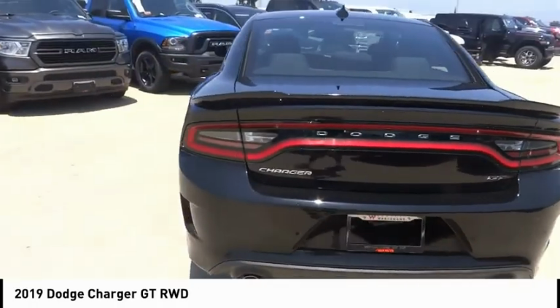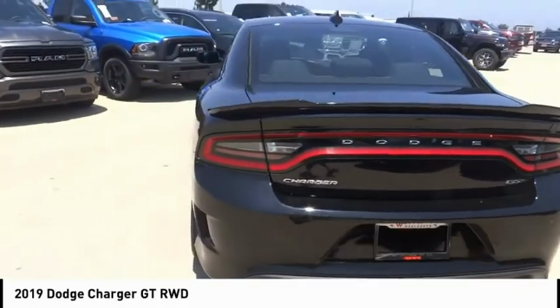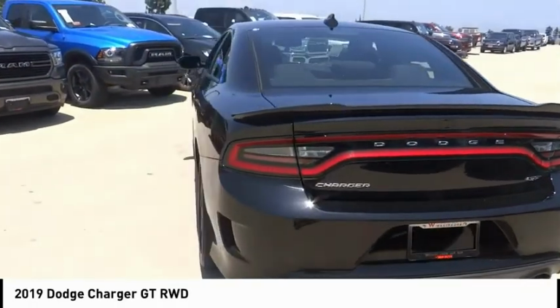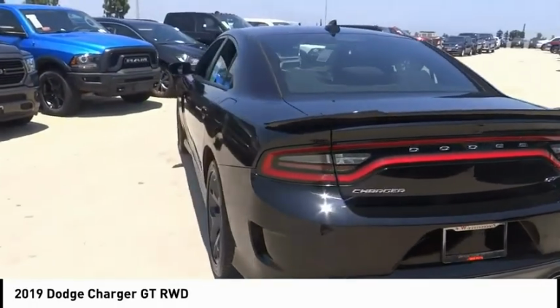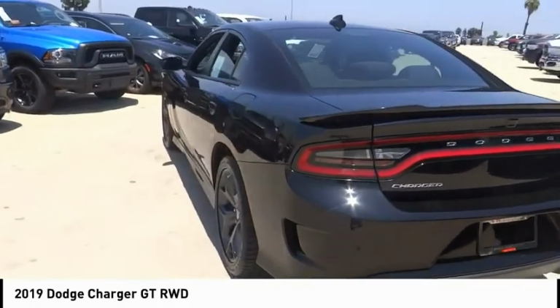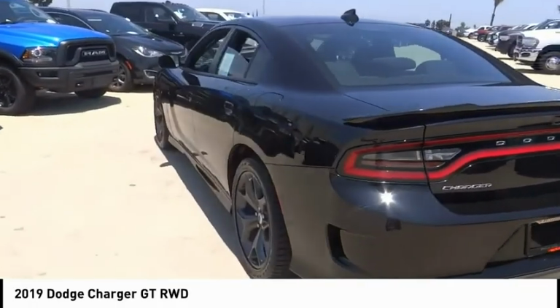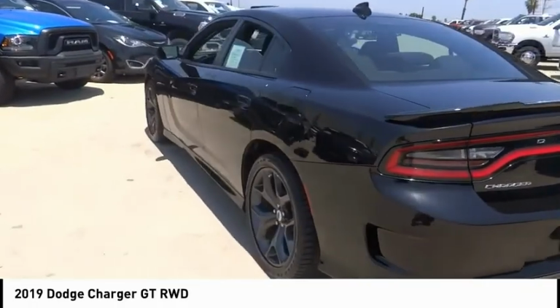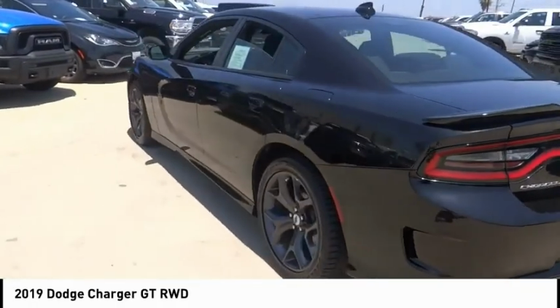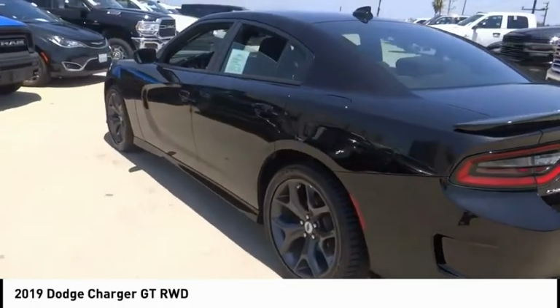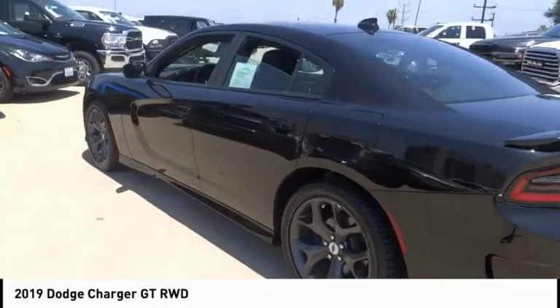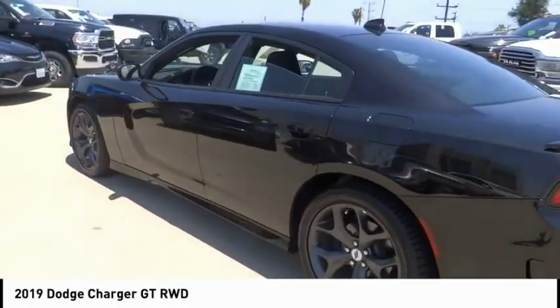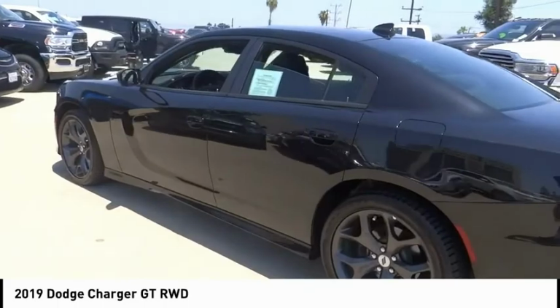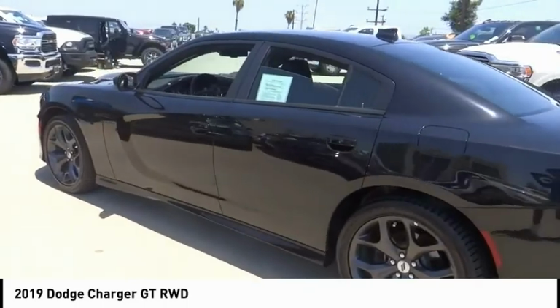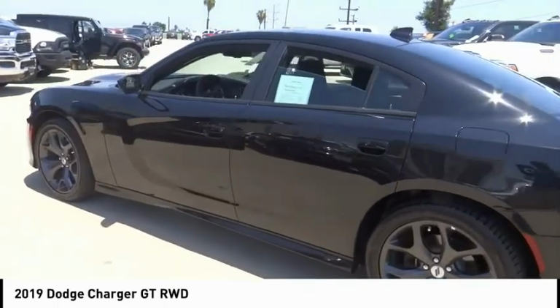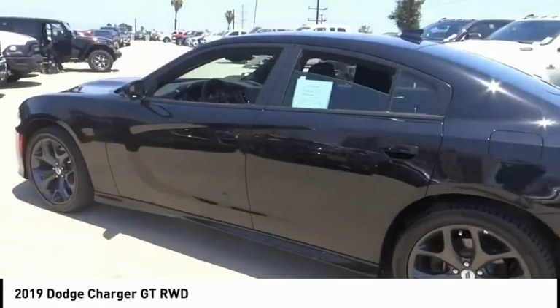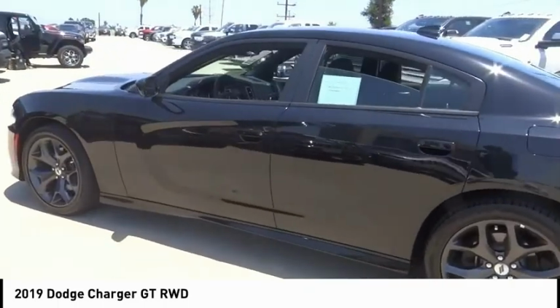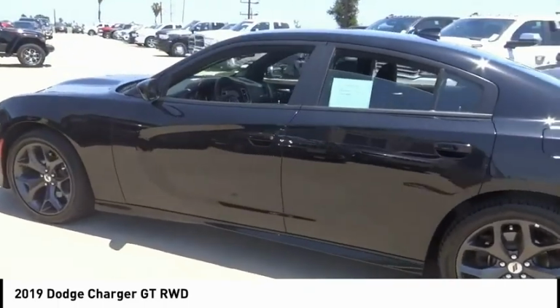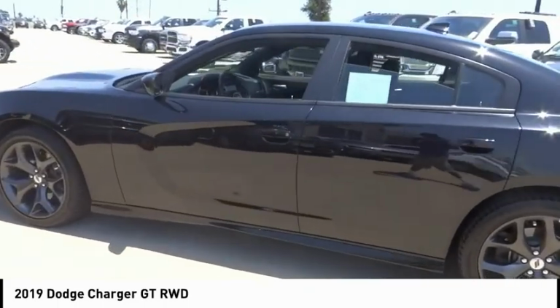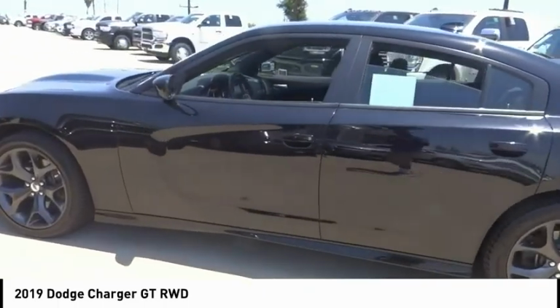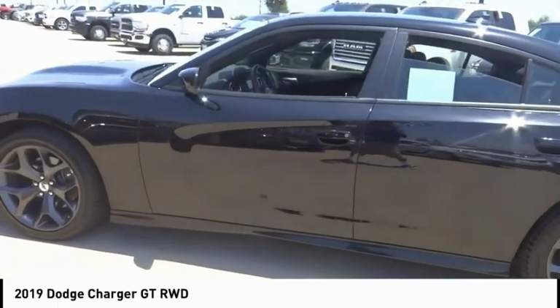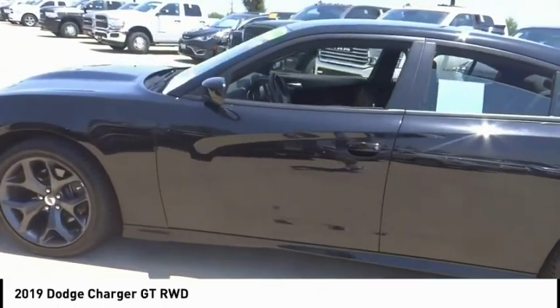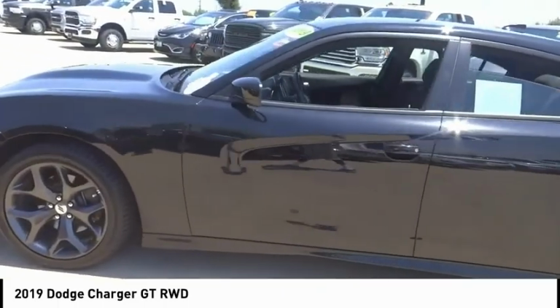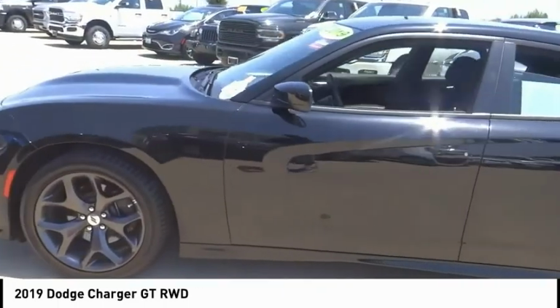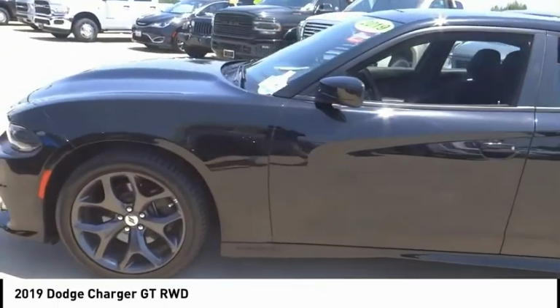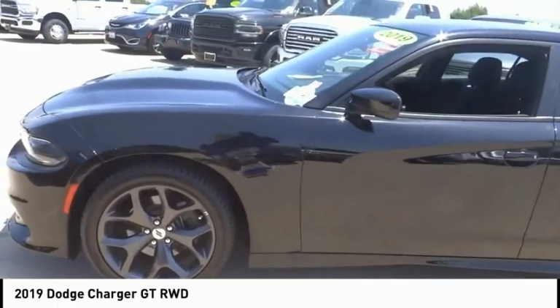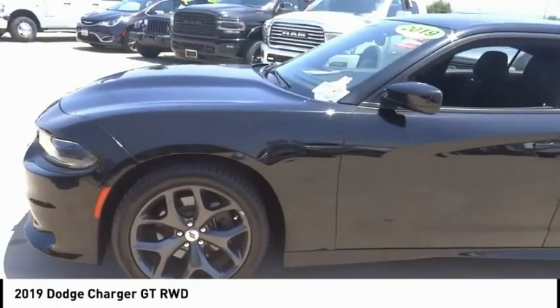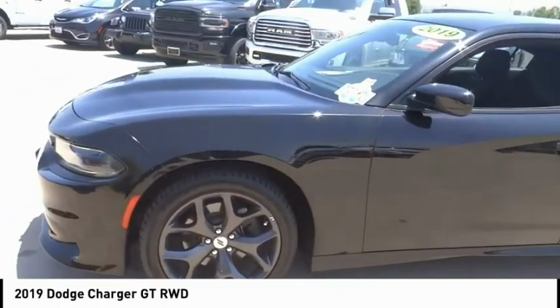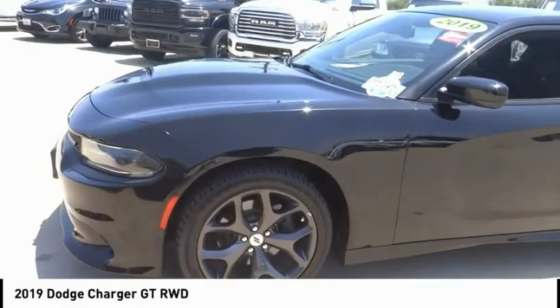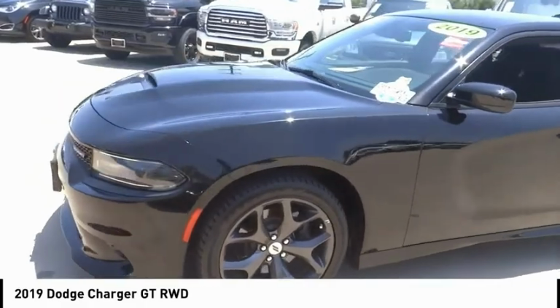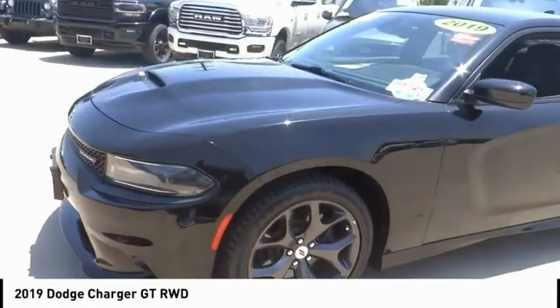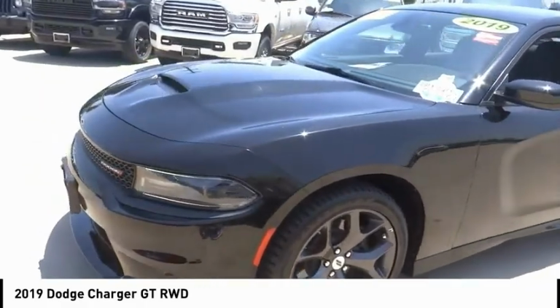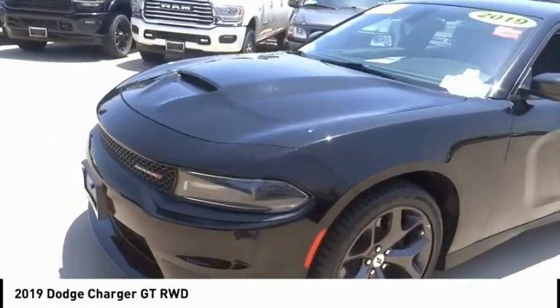Peace of mind comes standard with Charger's 5-star government front and side impact crash test rating. This vehicle has less than 30,000 miles. Here are some of this vehicle's great options.